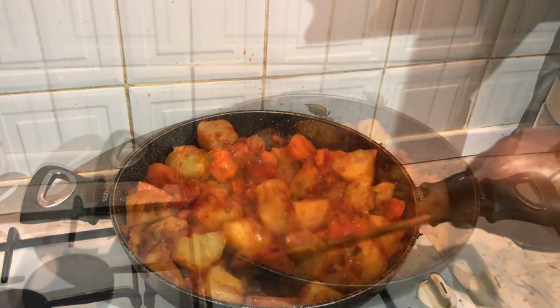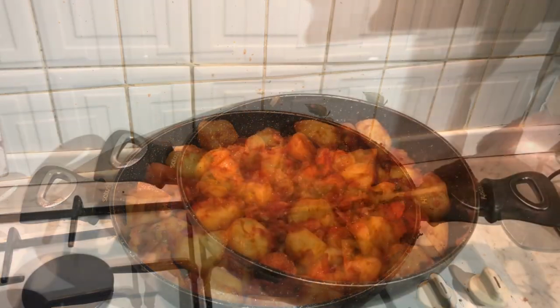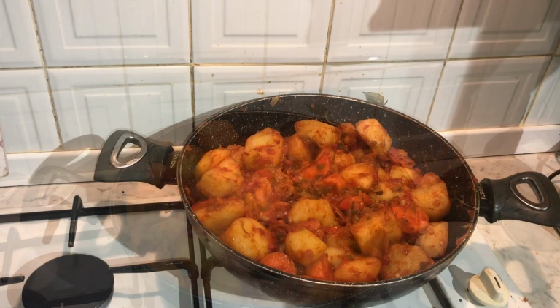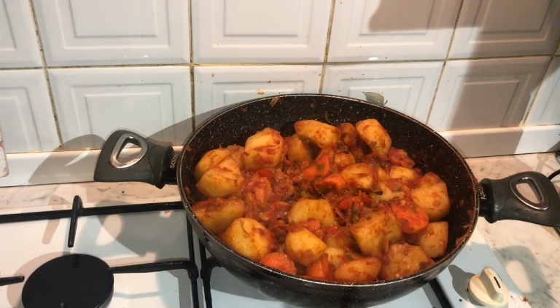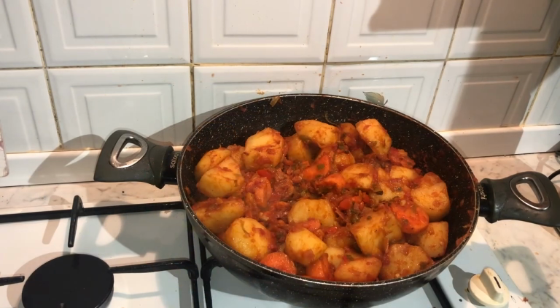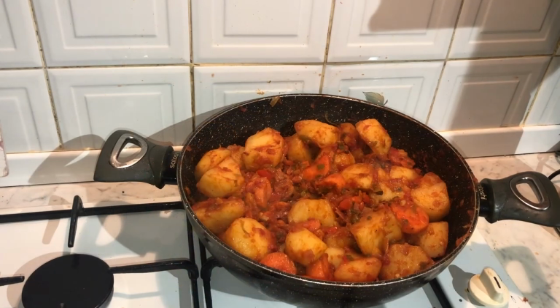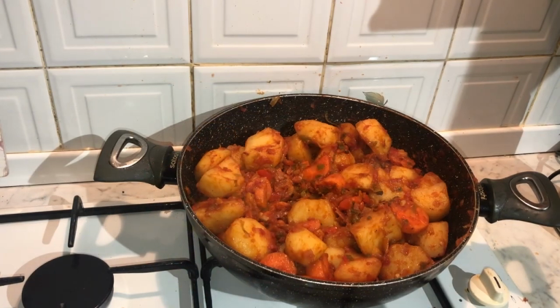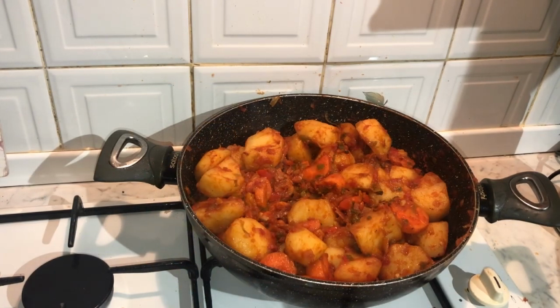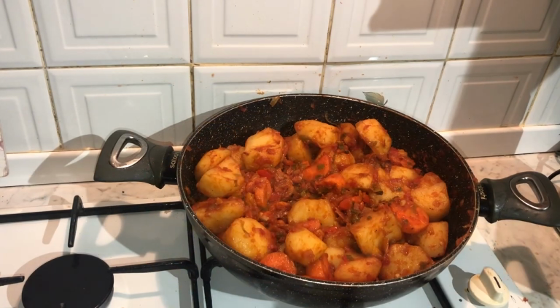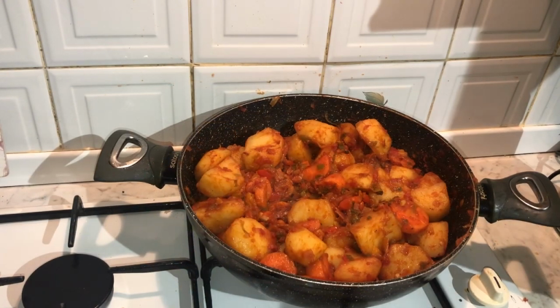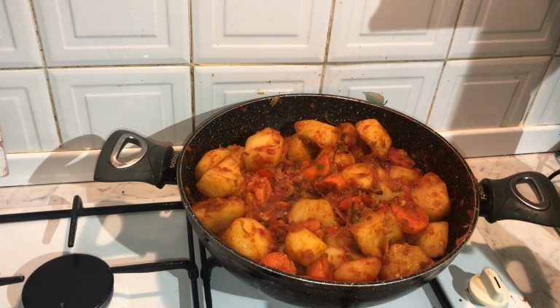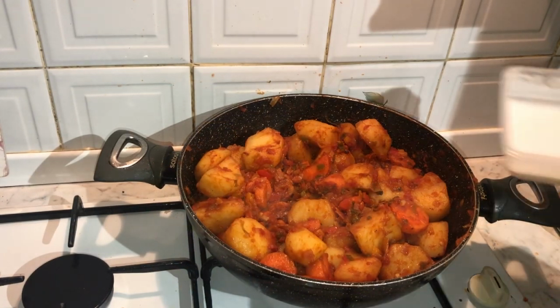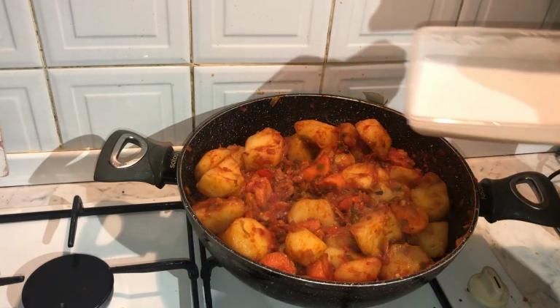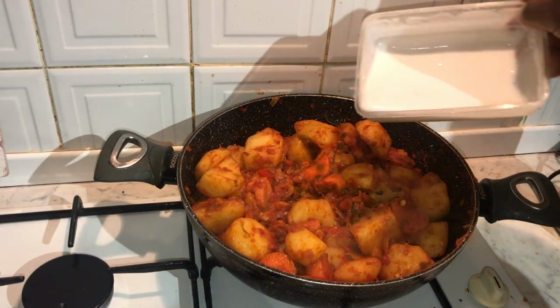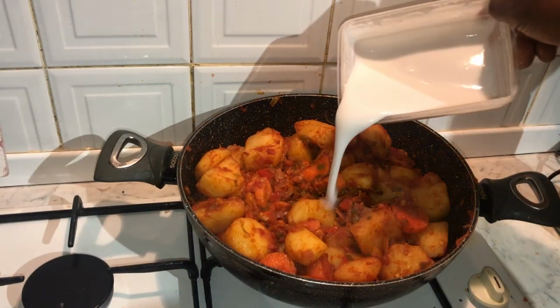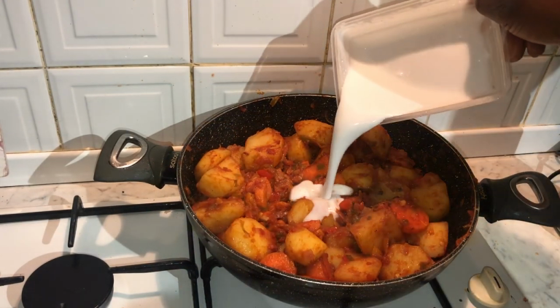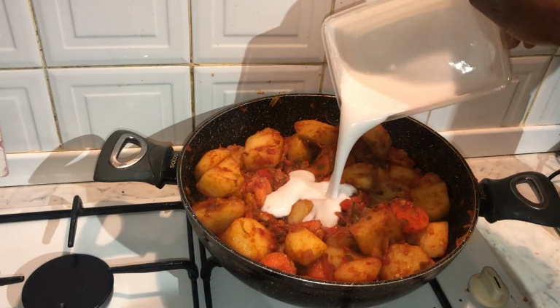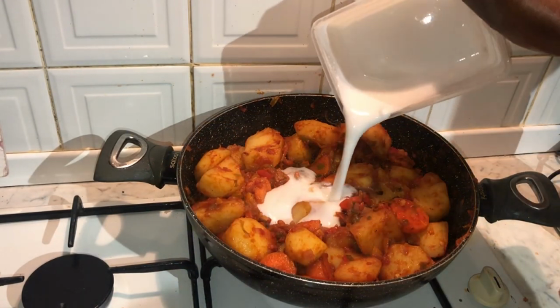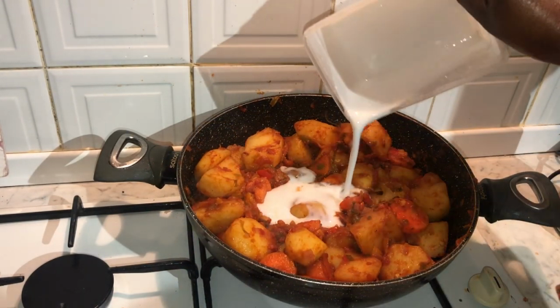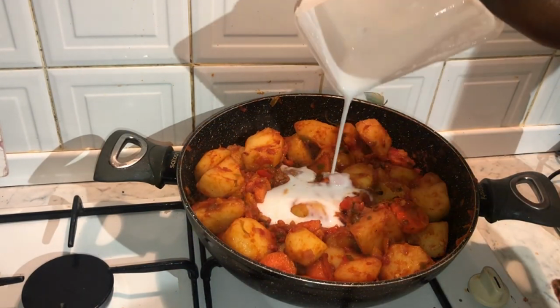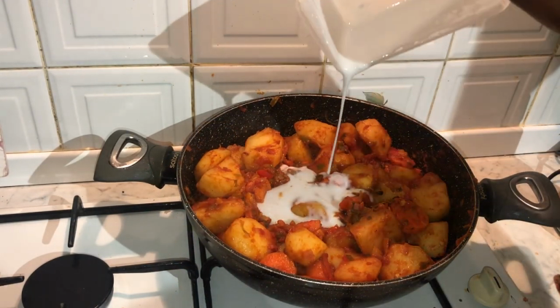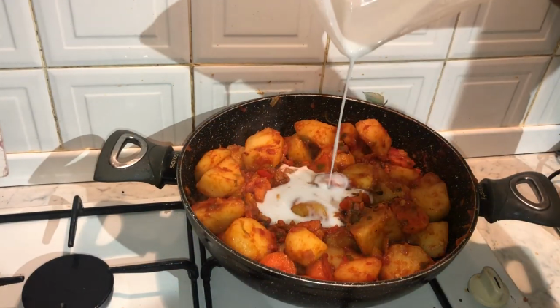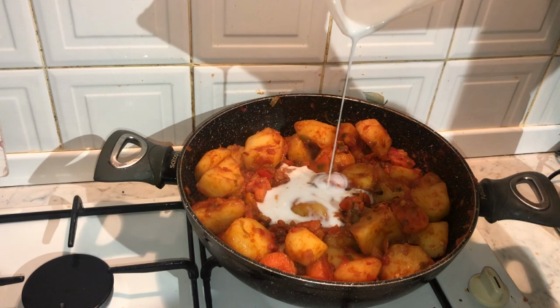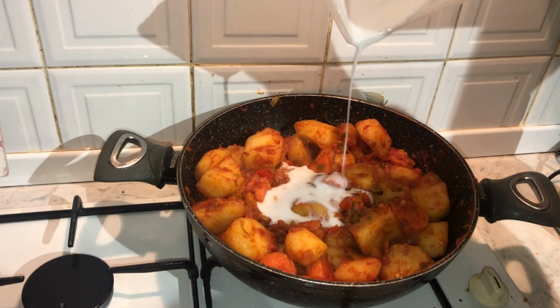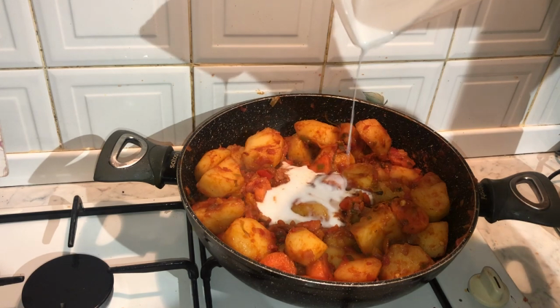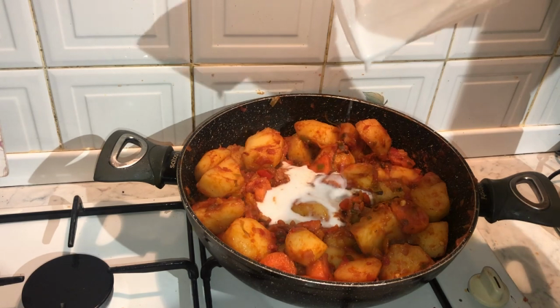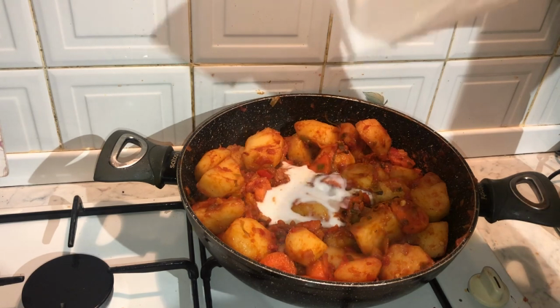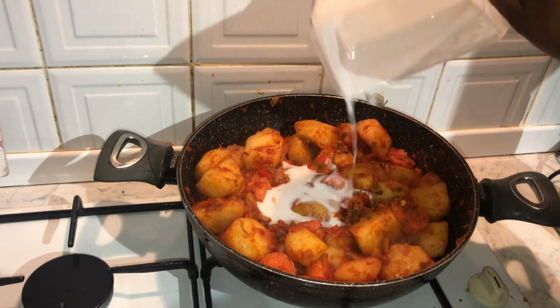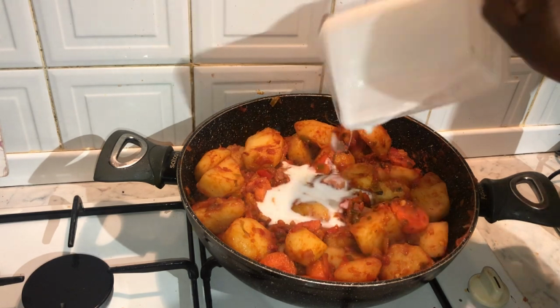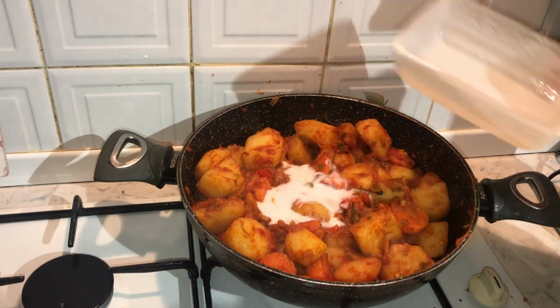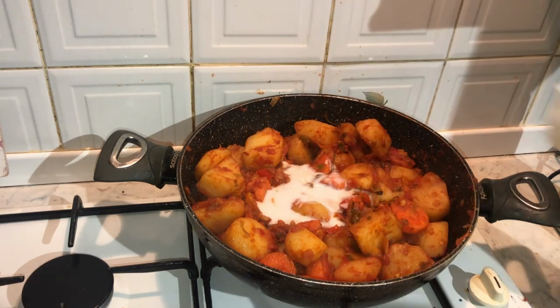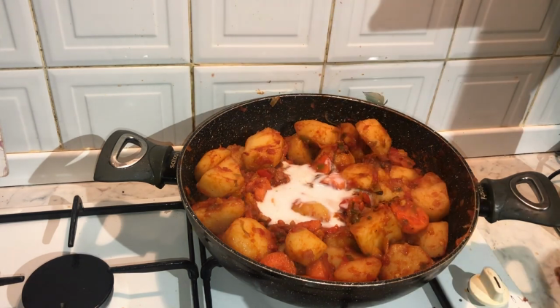Next you're going to add half a cup of double cream. This will just add to the casserole dish, giving it that nice creamy texture.